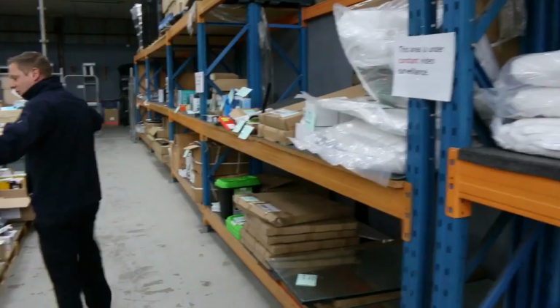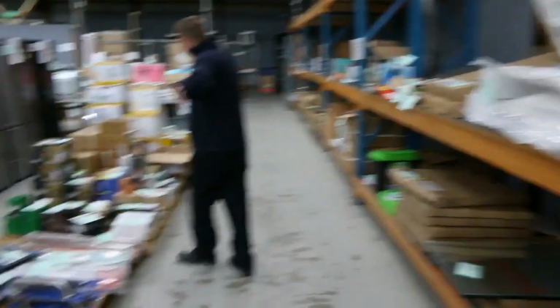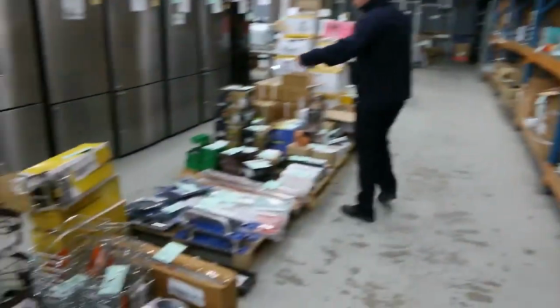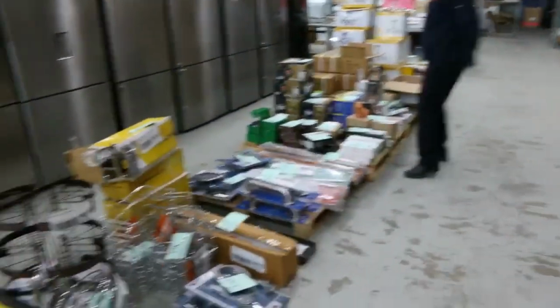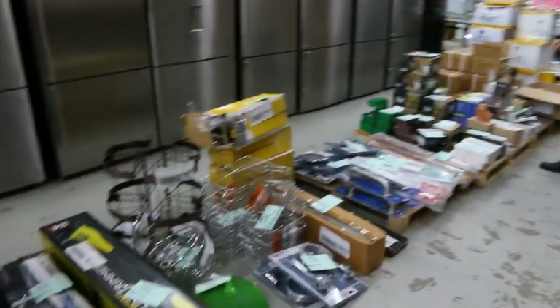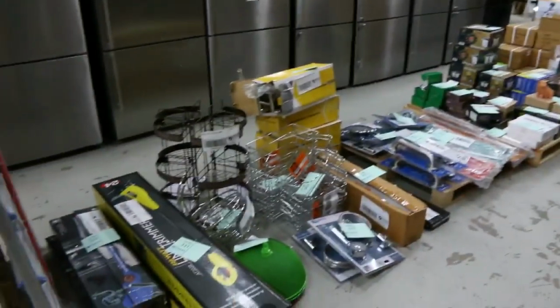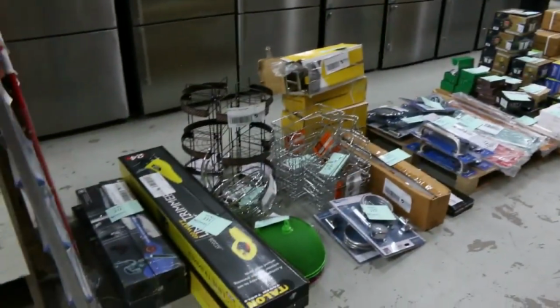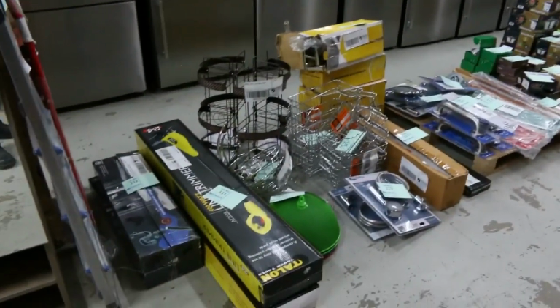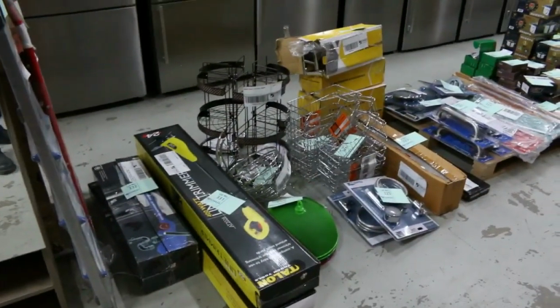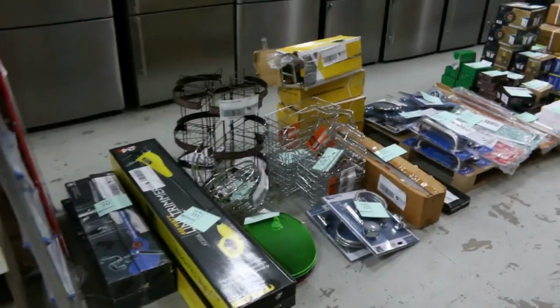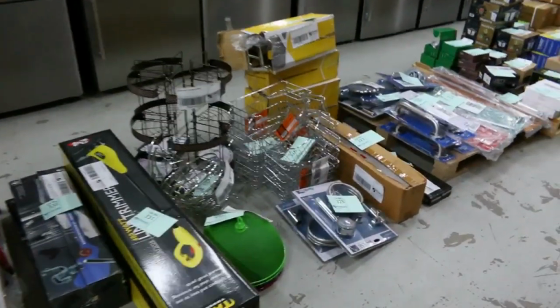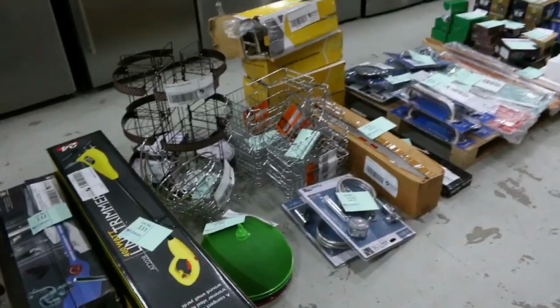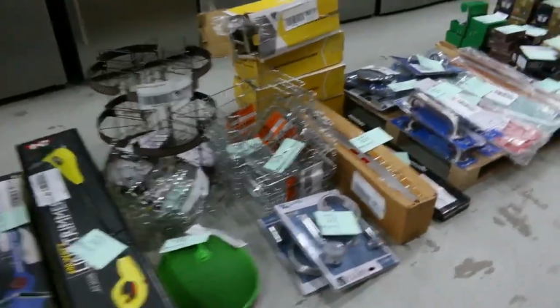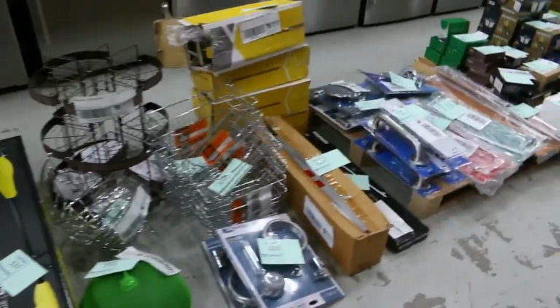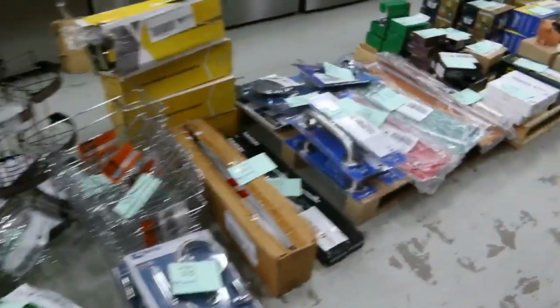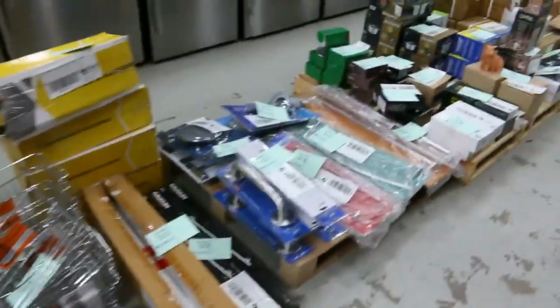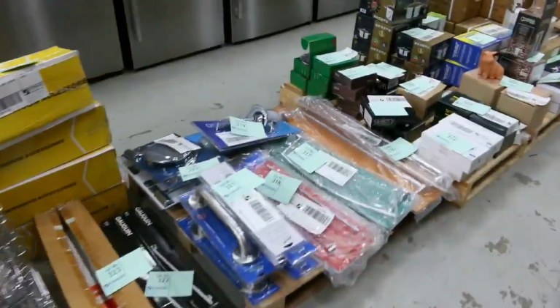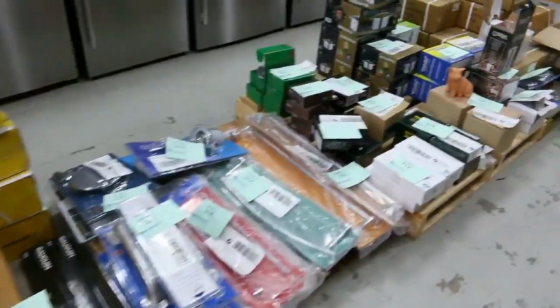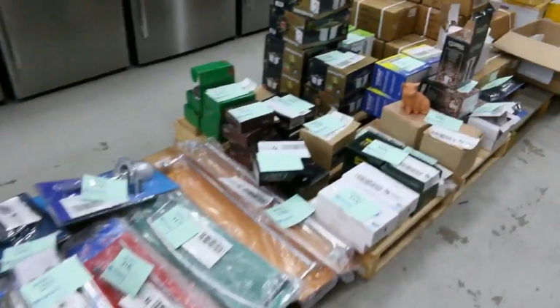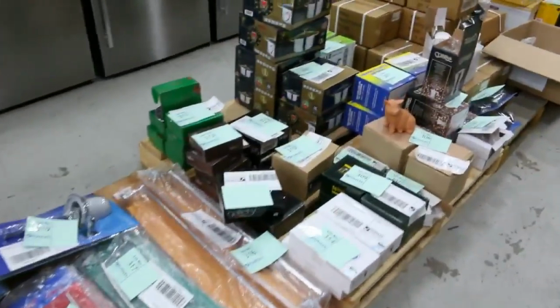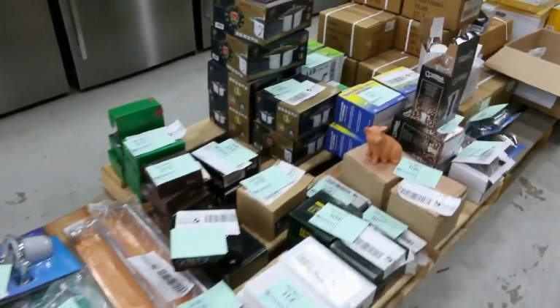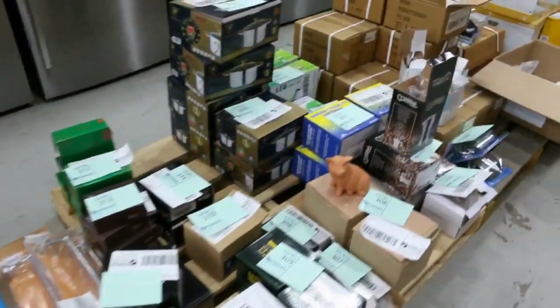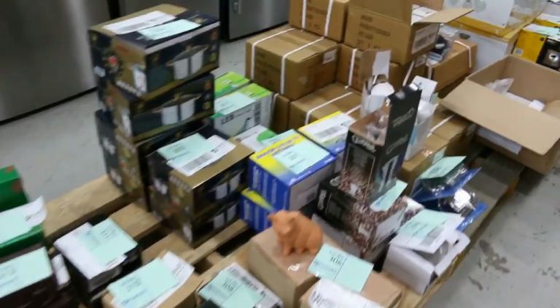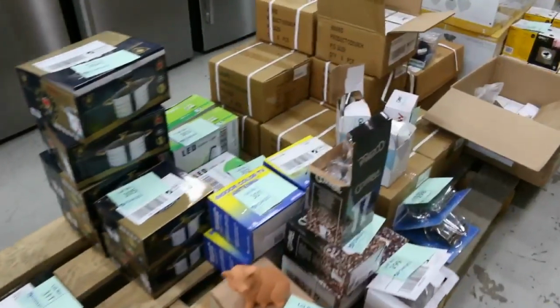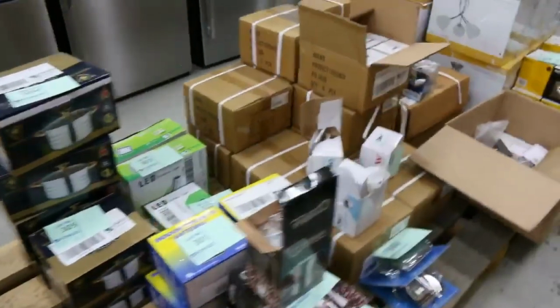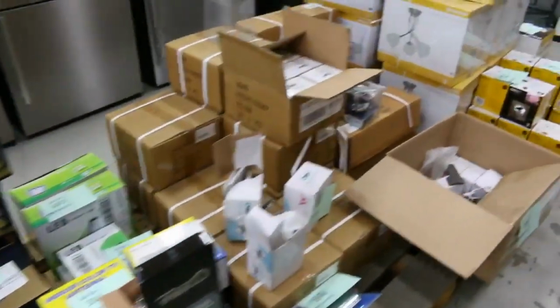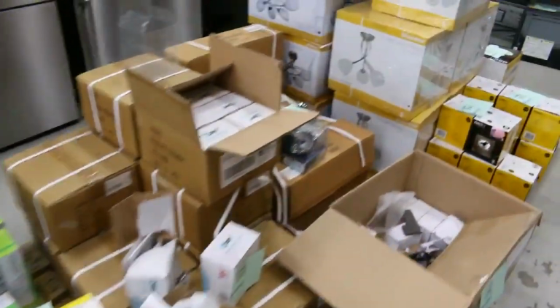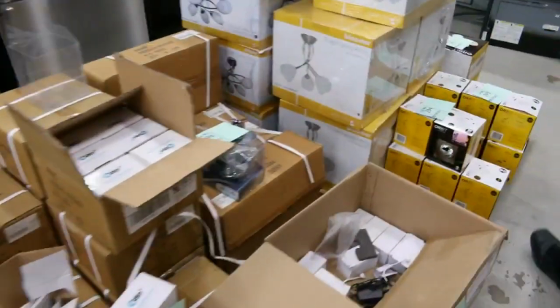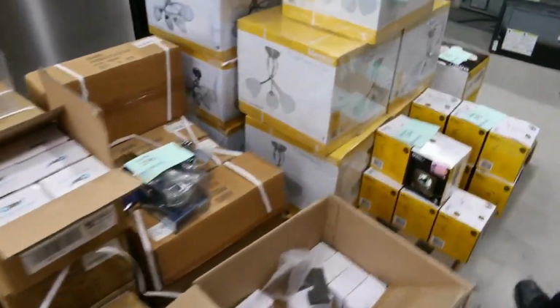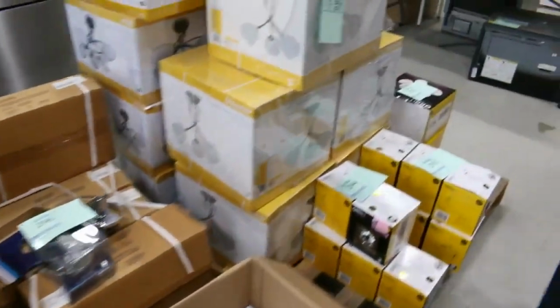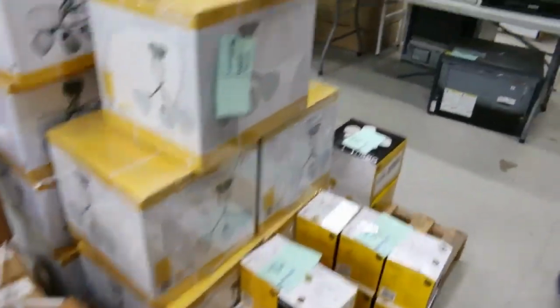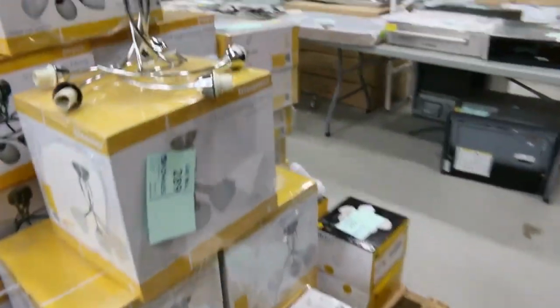Then we've got this great big load of stuff — mostly bathroom fittings: taps, handles, shower heads, towel rails, all kinds of really interesting bits and pieces. We've got some lighting on the end as well.